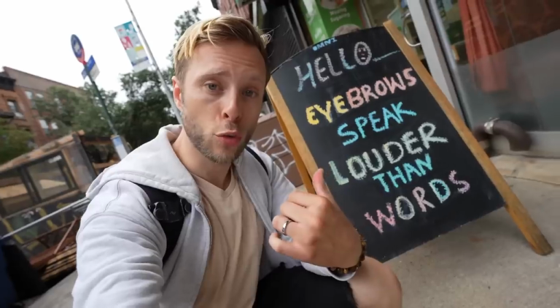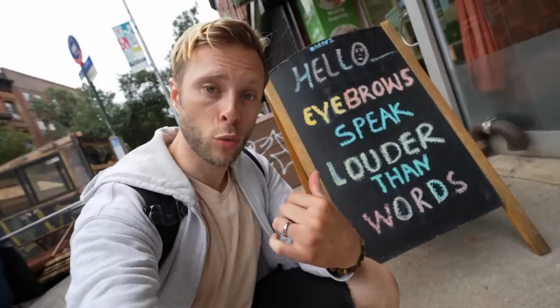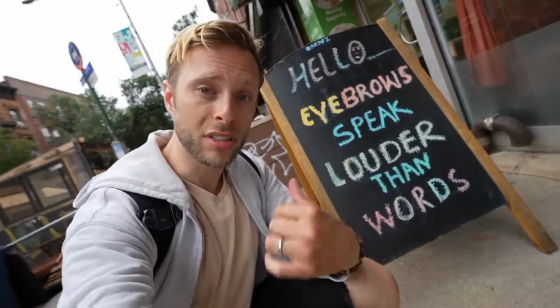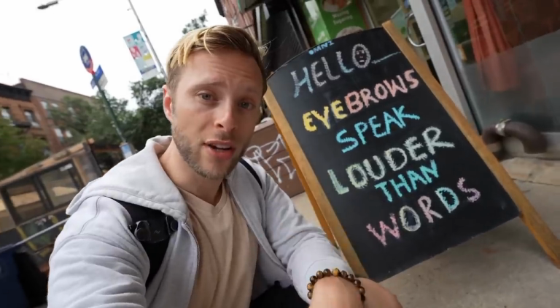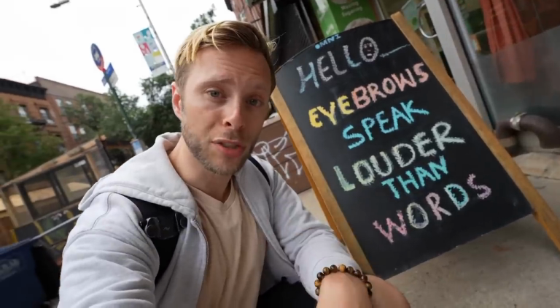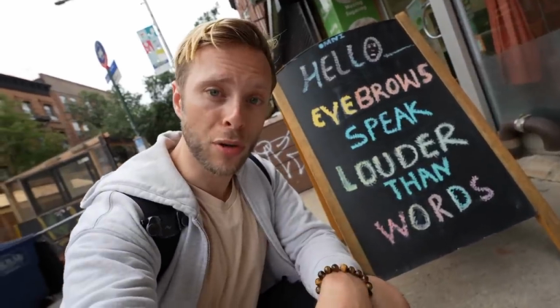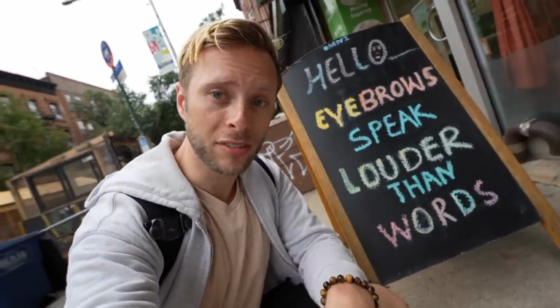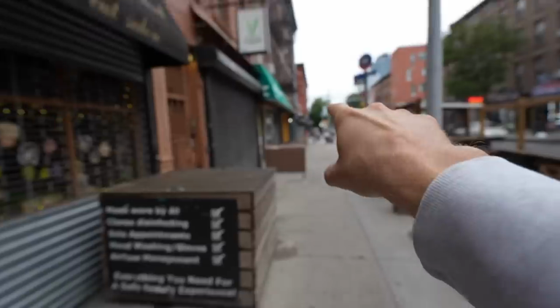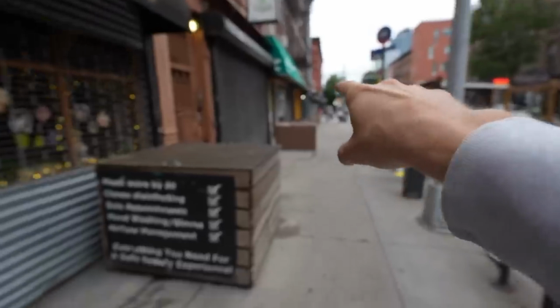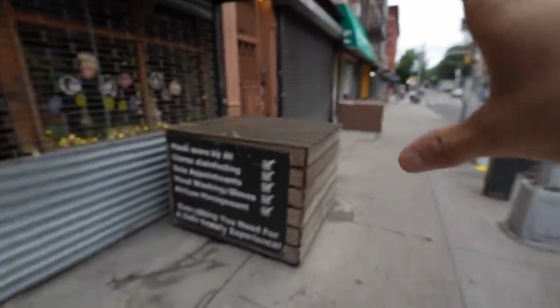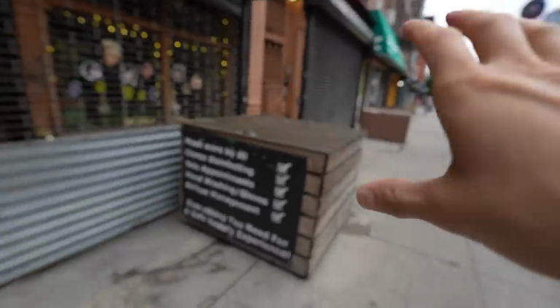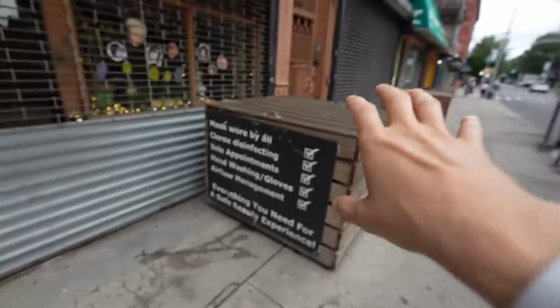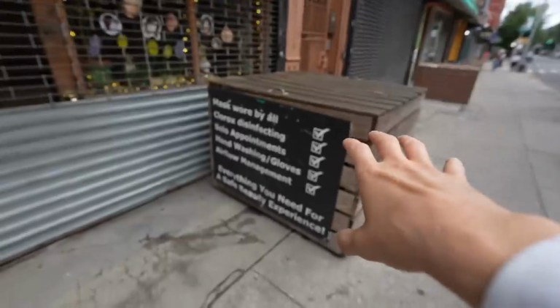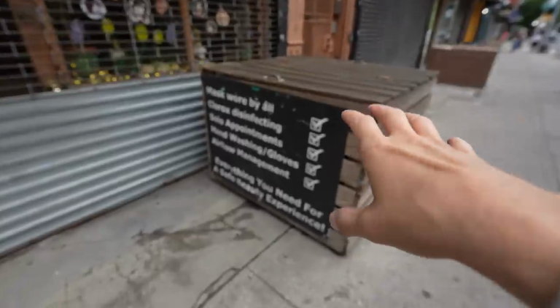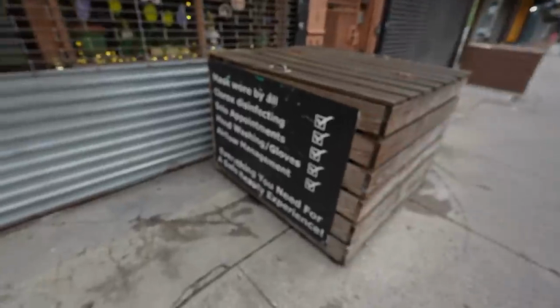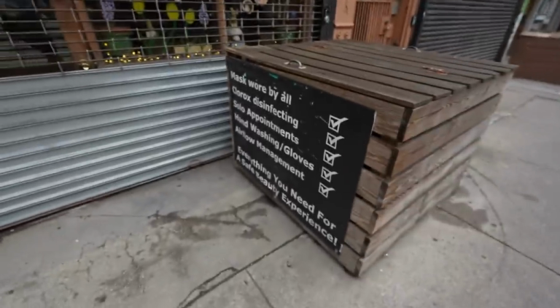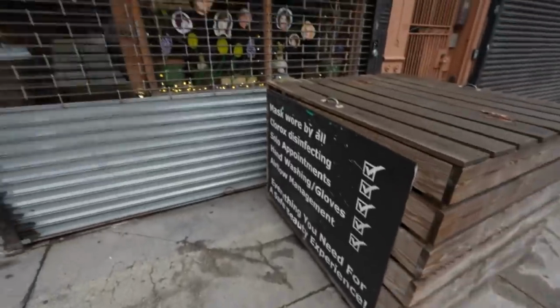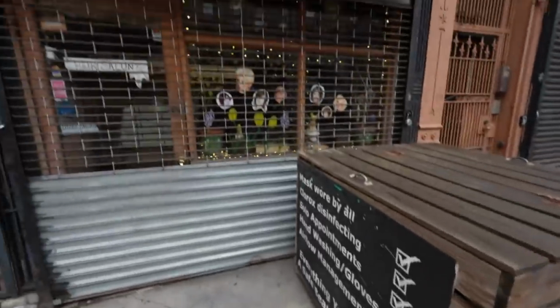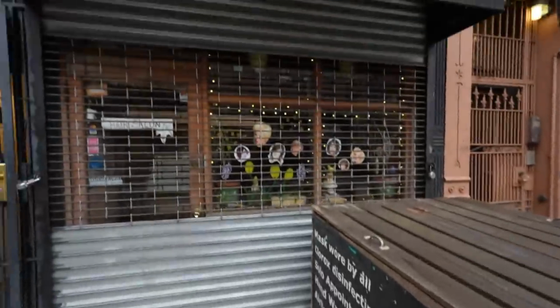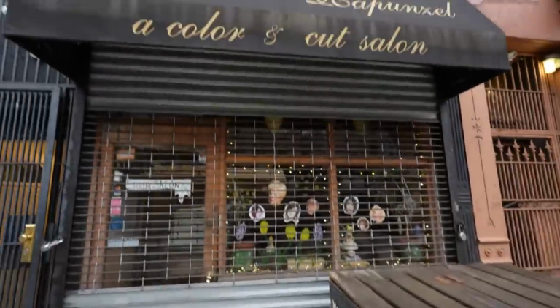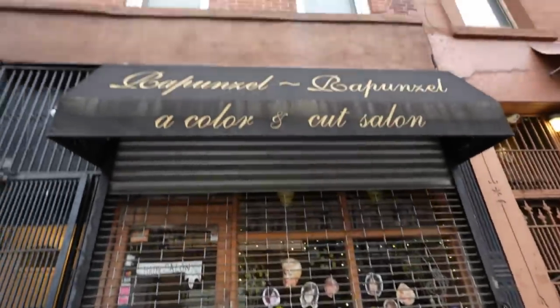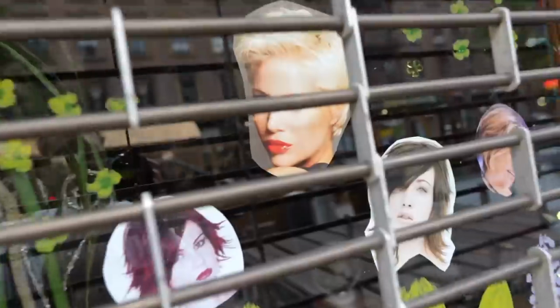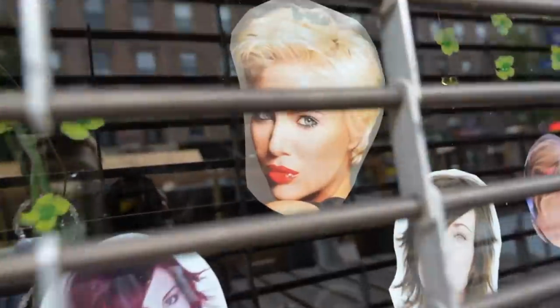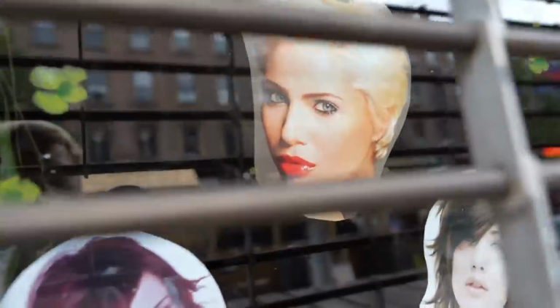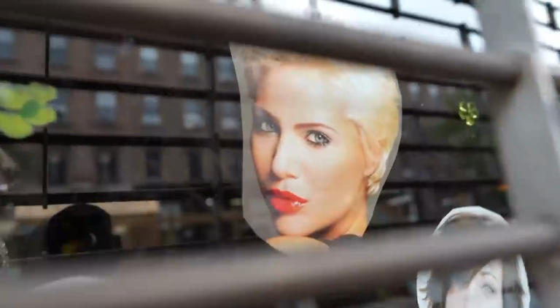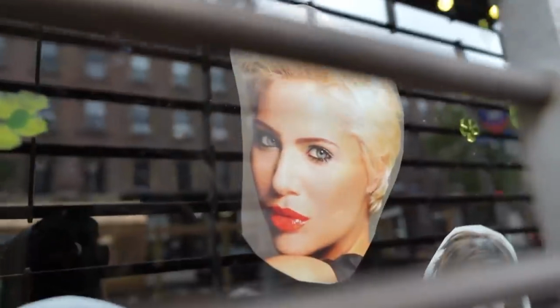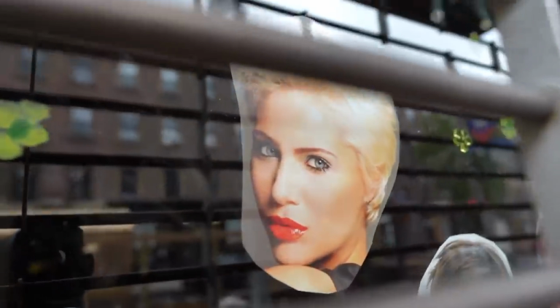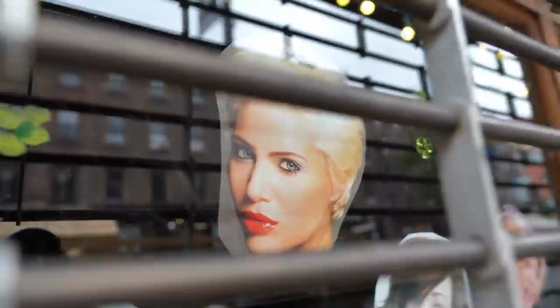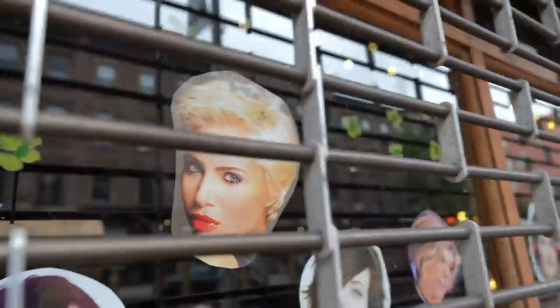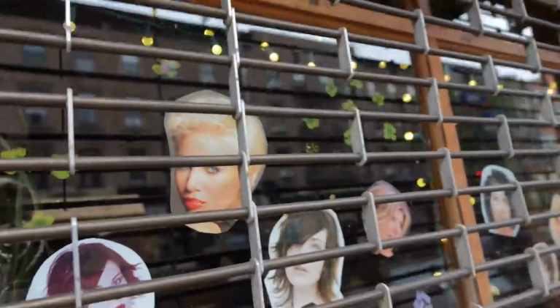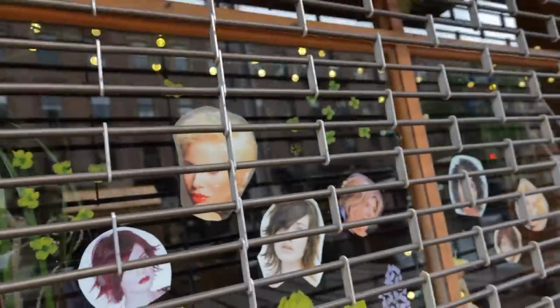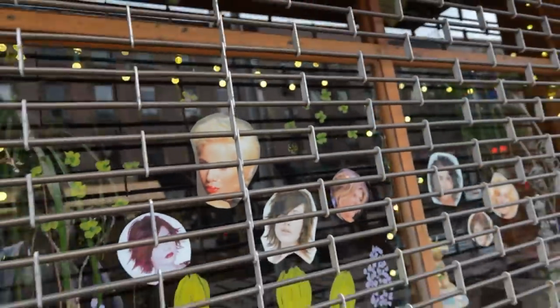Truer words have never been spoken. Next to the eyebrow place, this looks like a full salon where you can get yourself a cut. Crazy how all of these styles are still relevant even today.